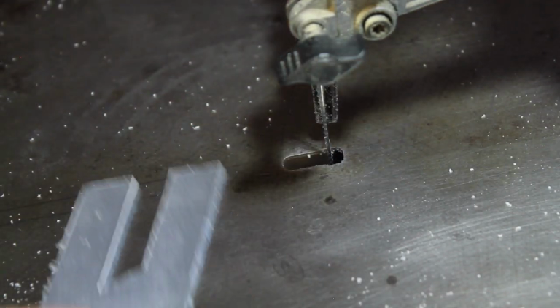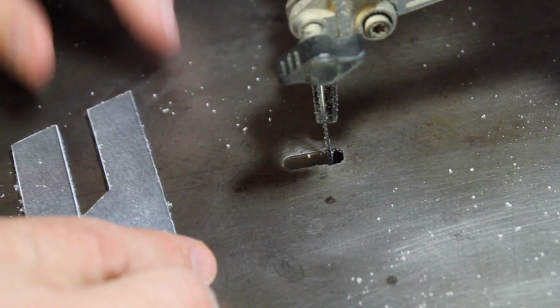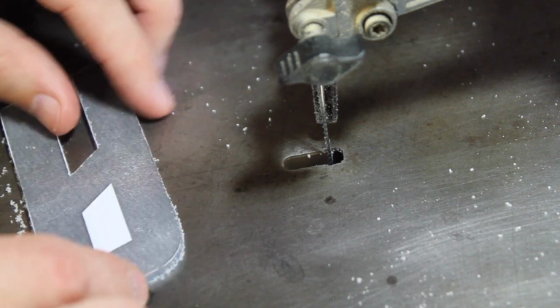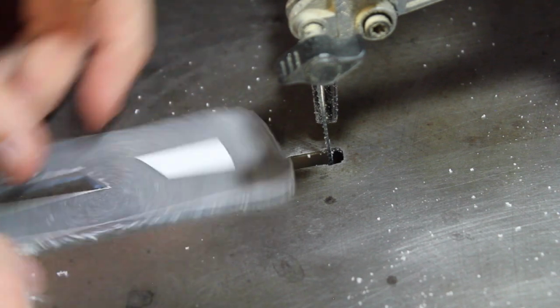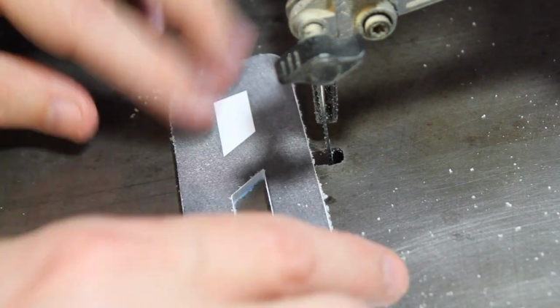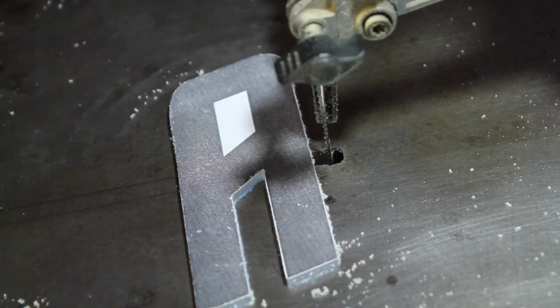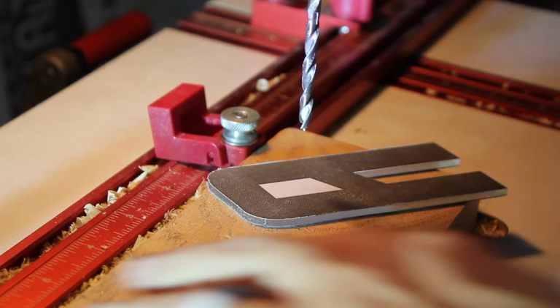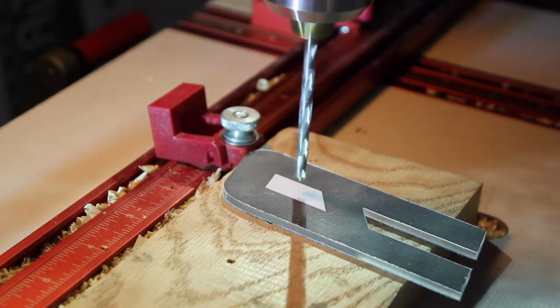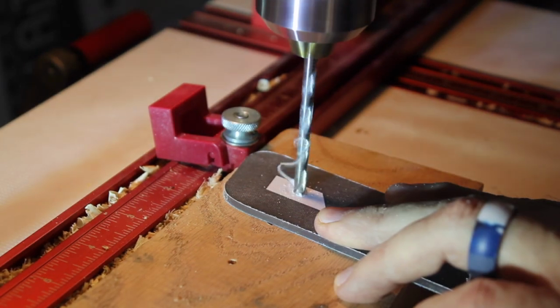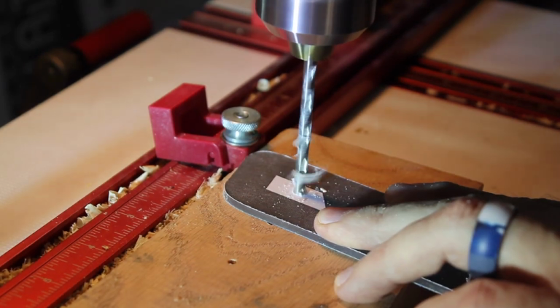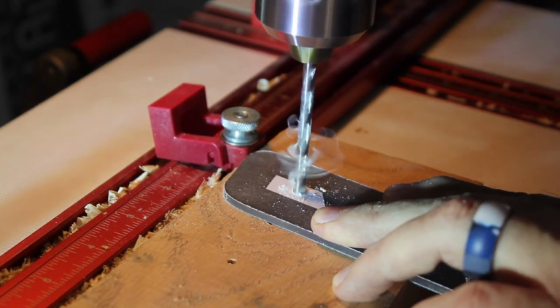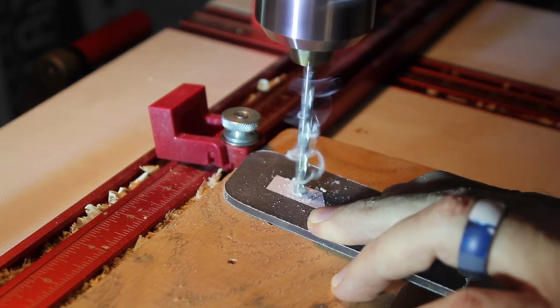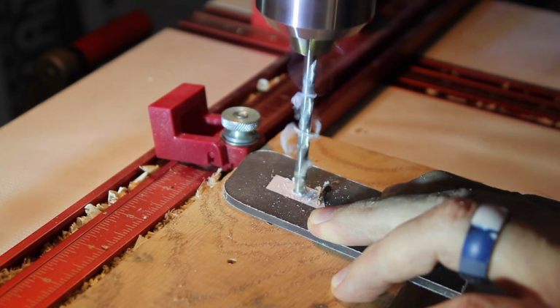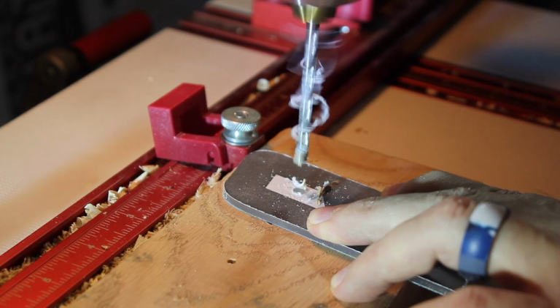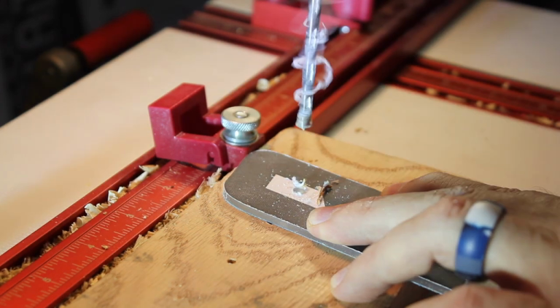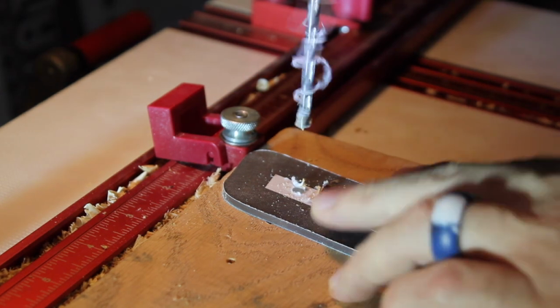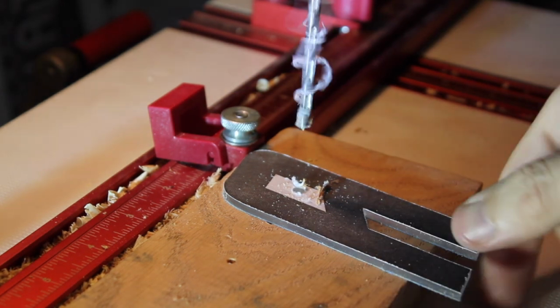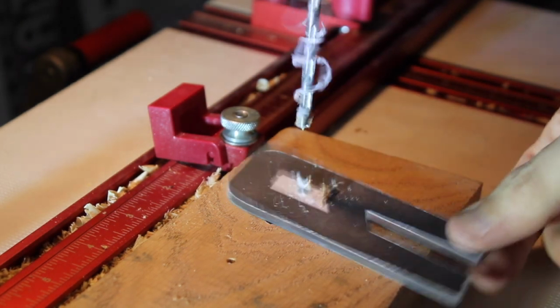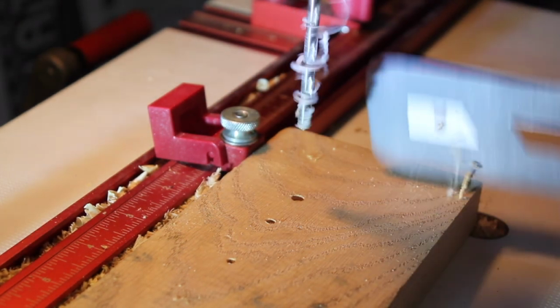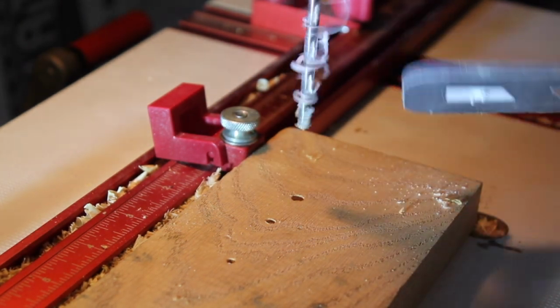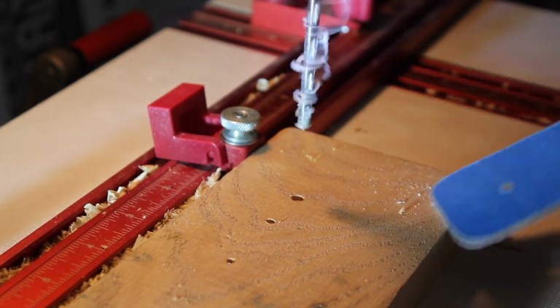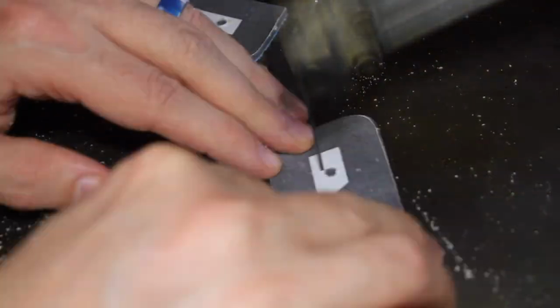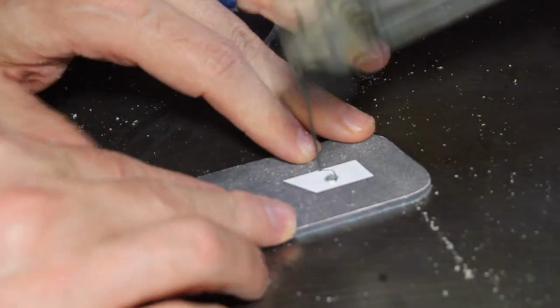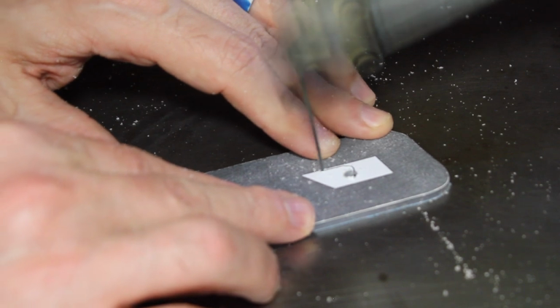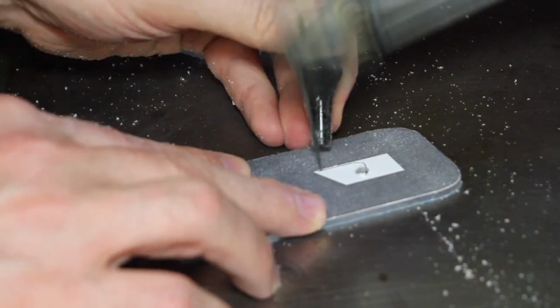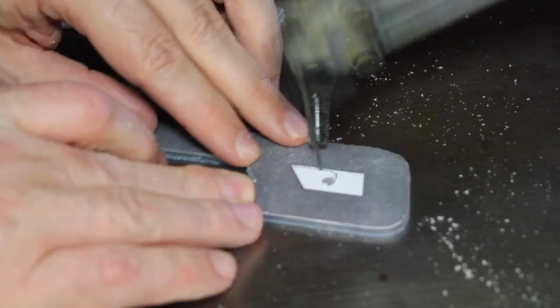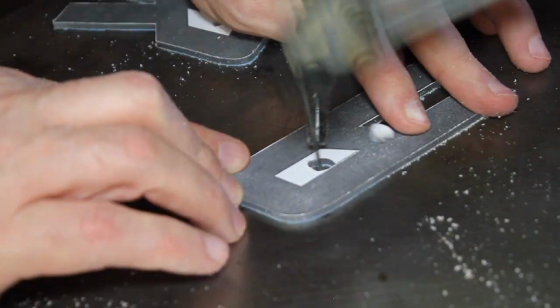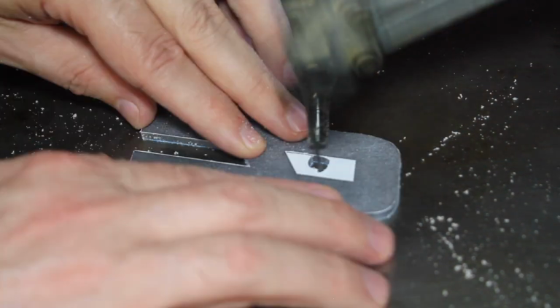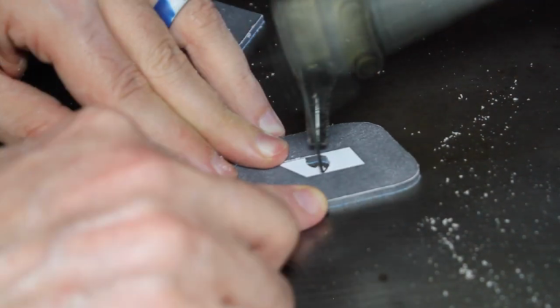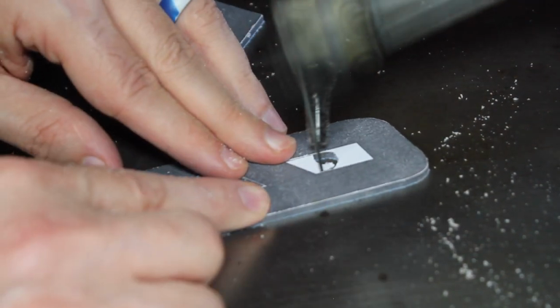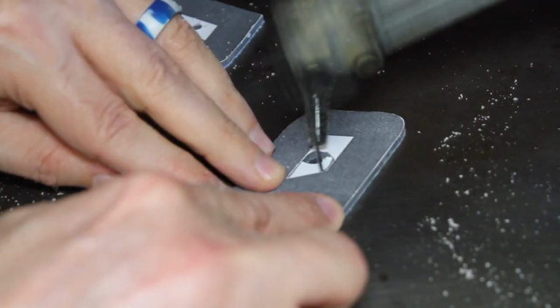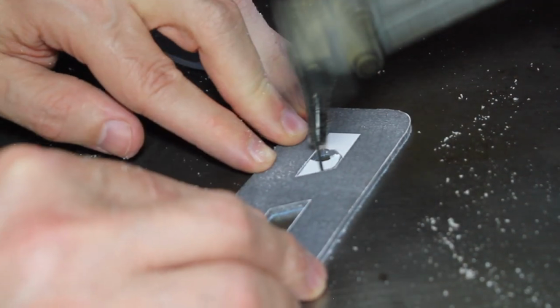Some letters I need to take over to the drill press to get the middle started. Here's a good example of the gentle corner and the tight corner — so I'll turn it here and come at it there.